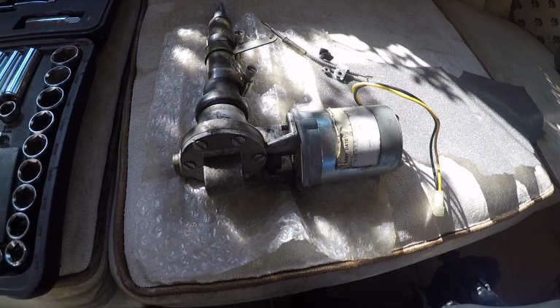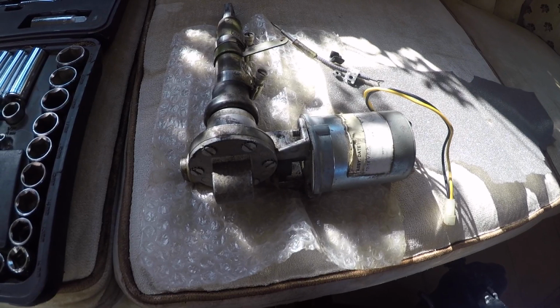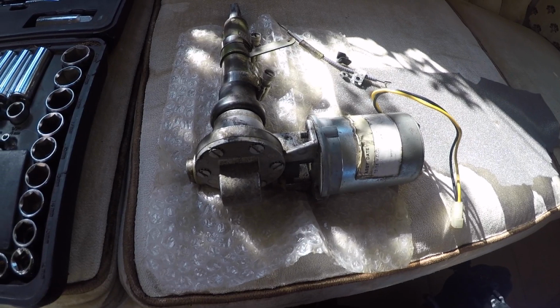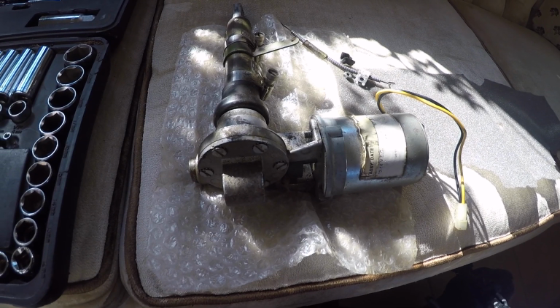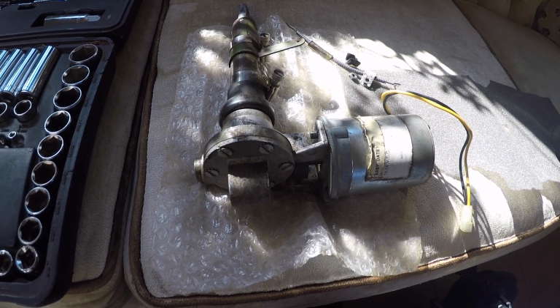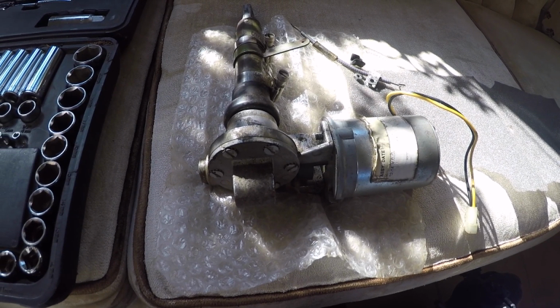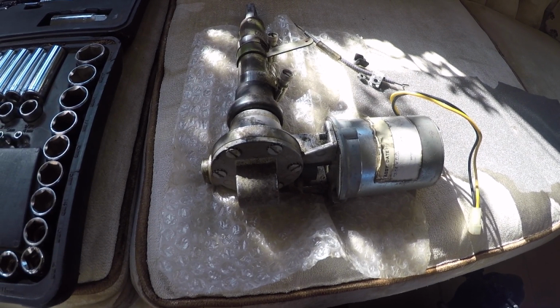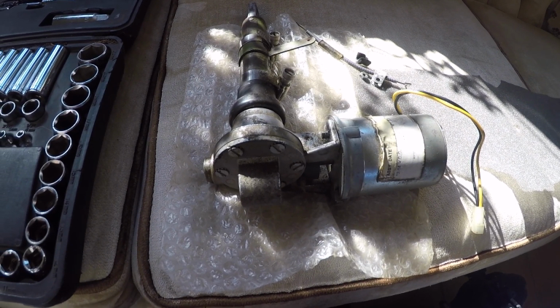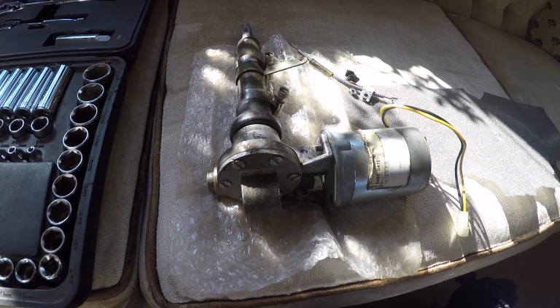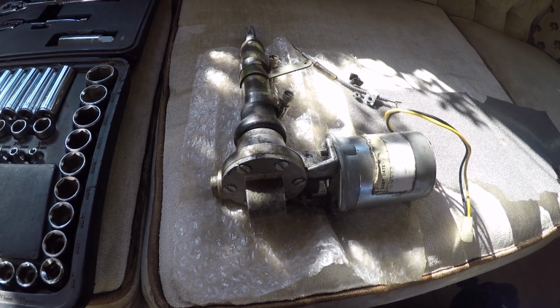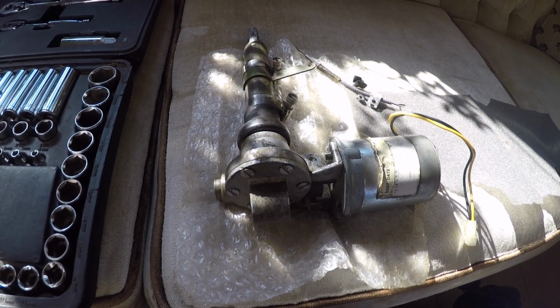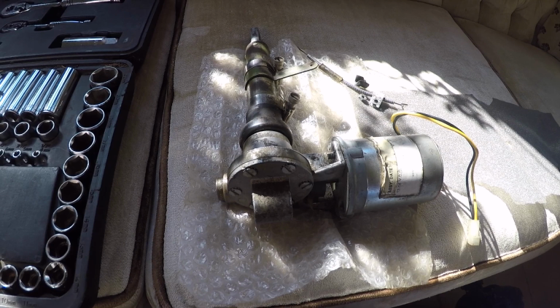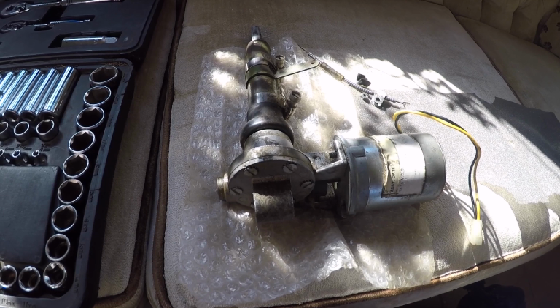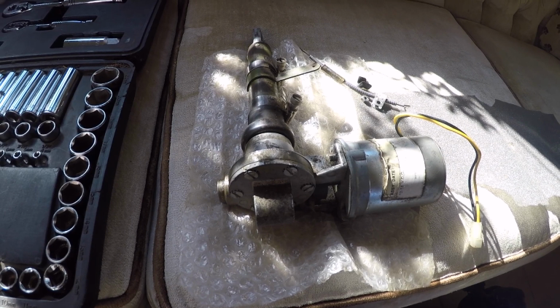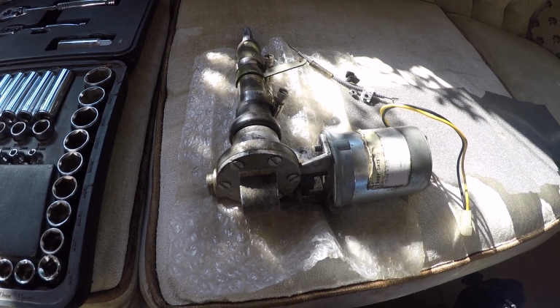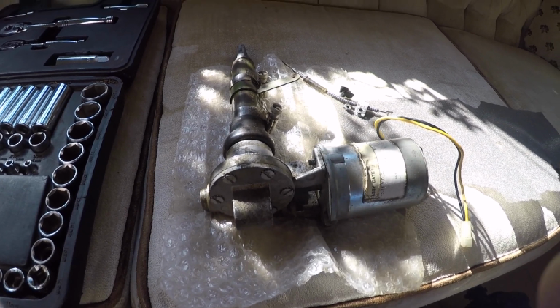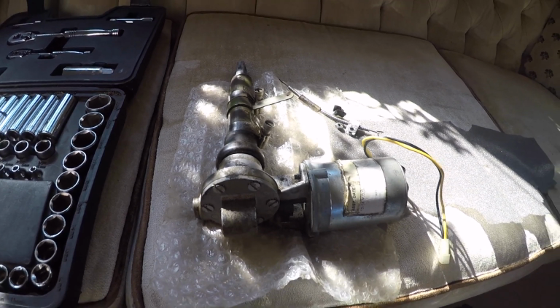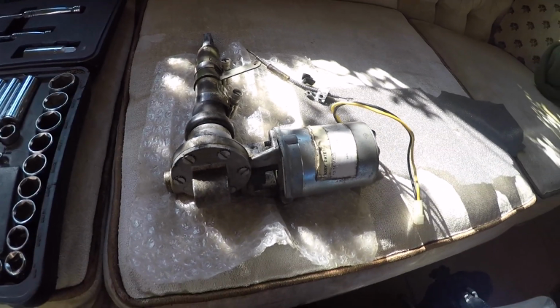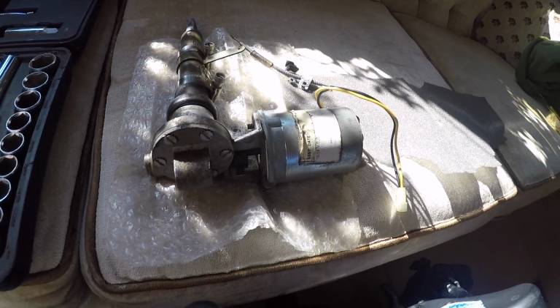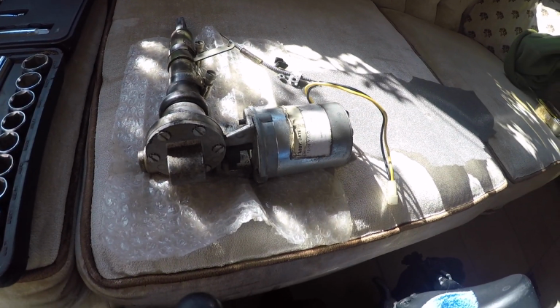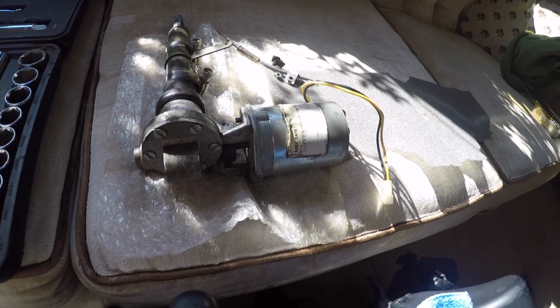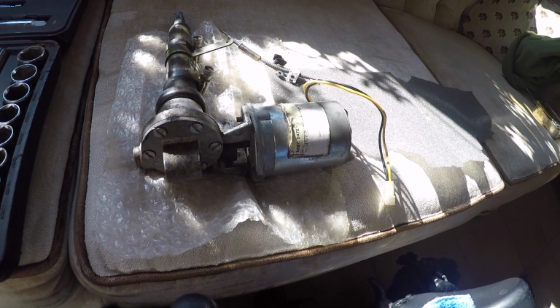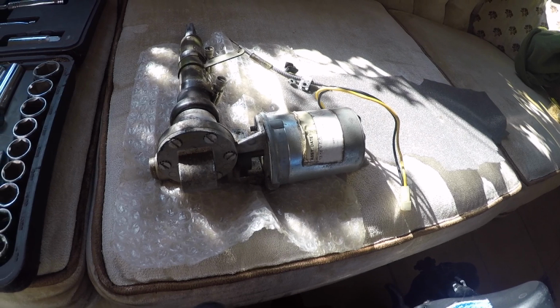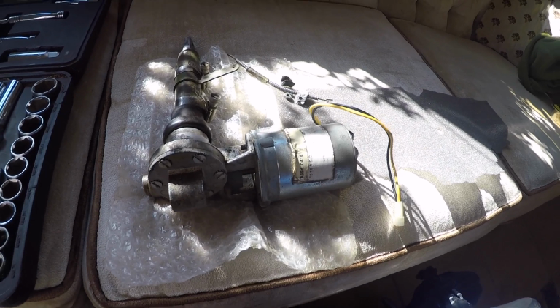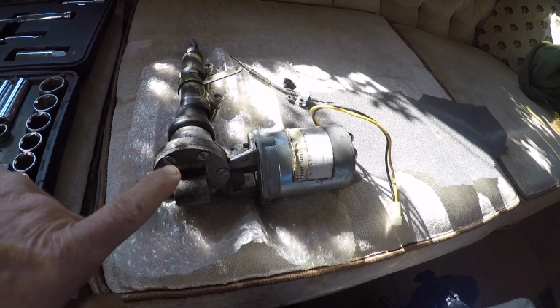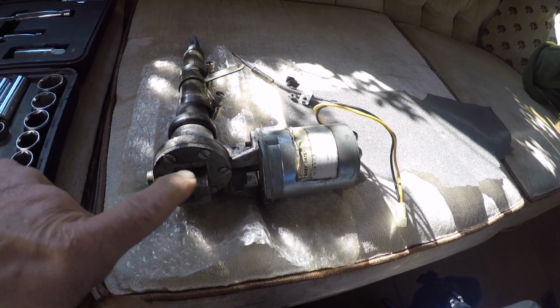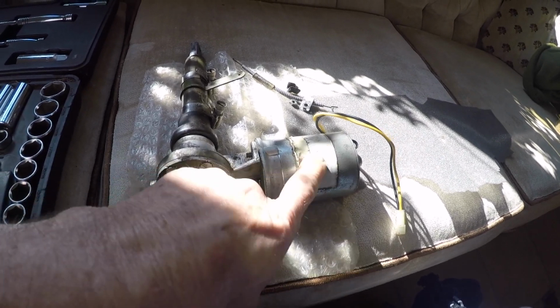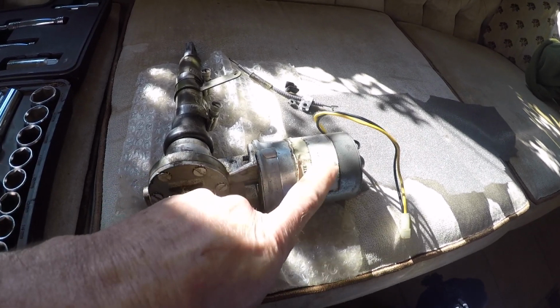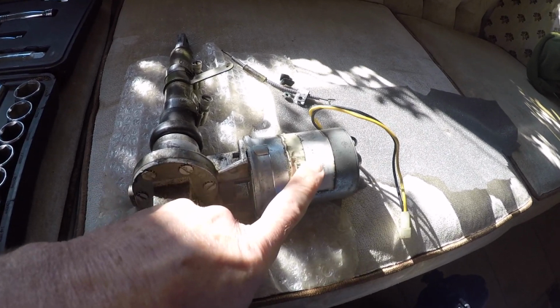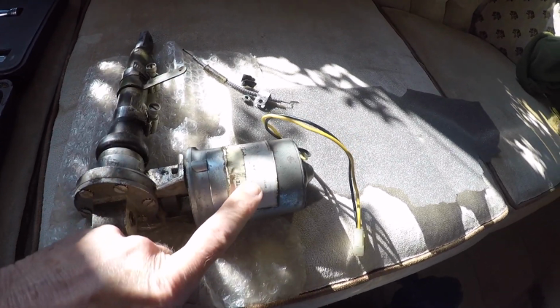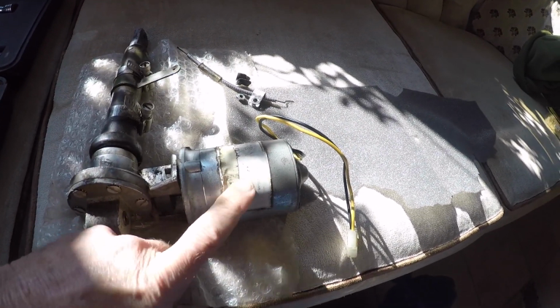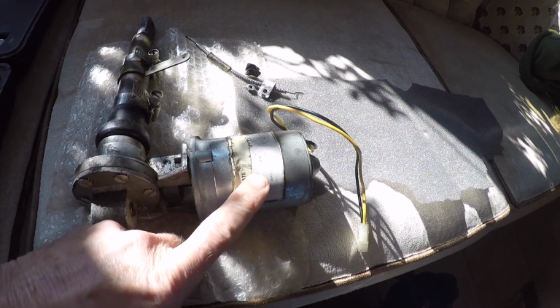Good morning ladies and gentlemen and welcome to Grumman Paltz YouTube channel, directly supporting the Grumman Paltz Association. This morning we're looking at a four-place flap motor assembly.